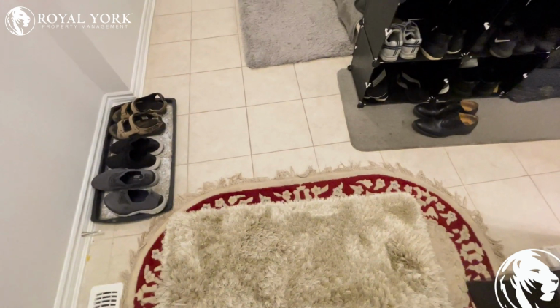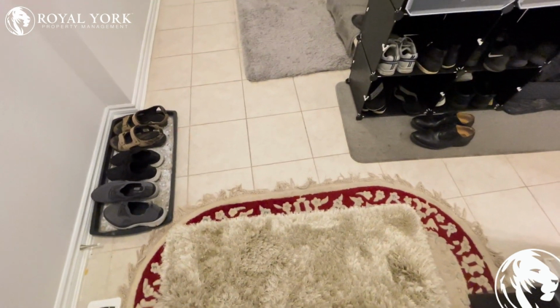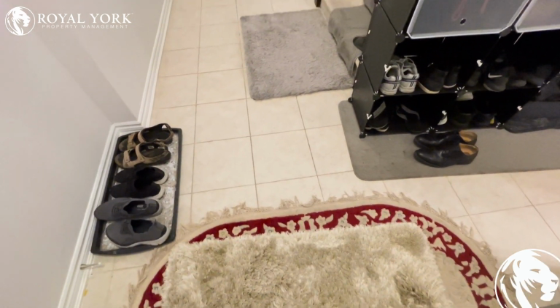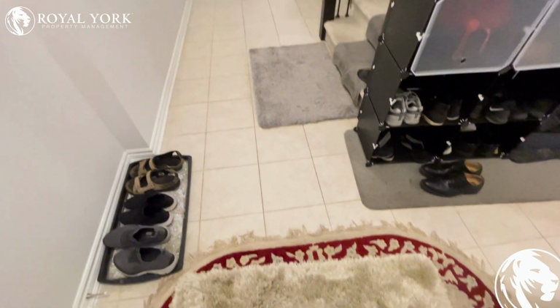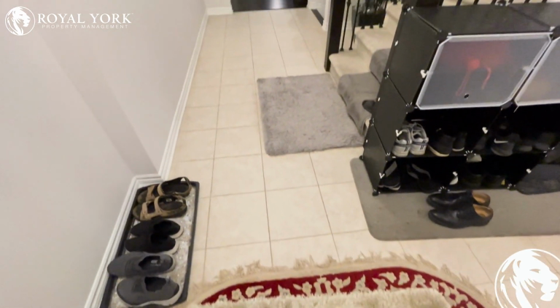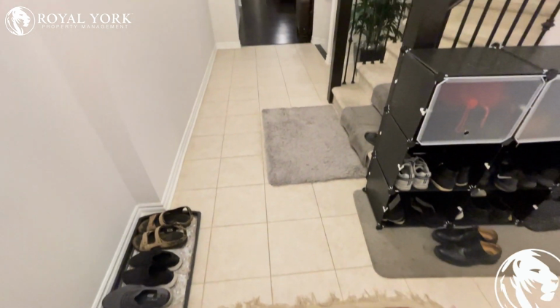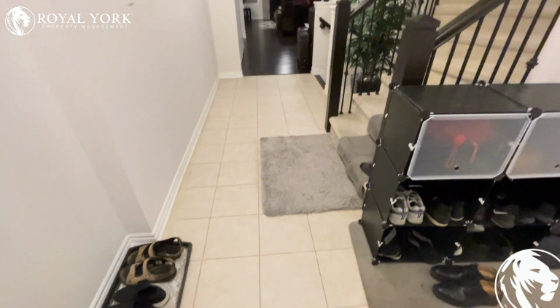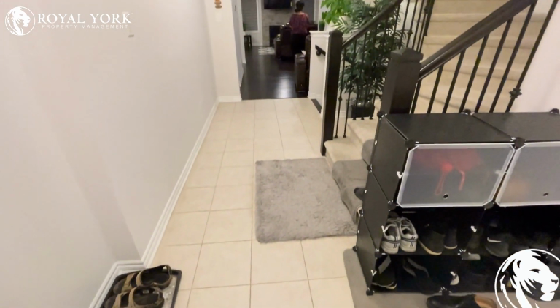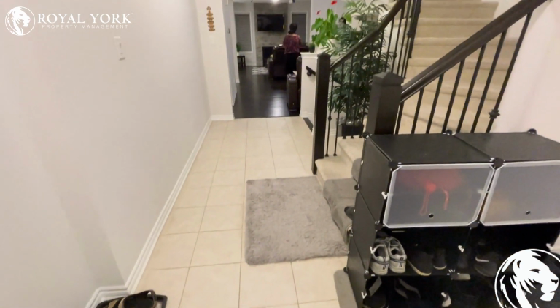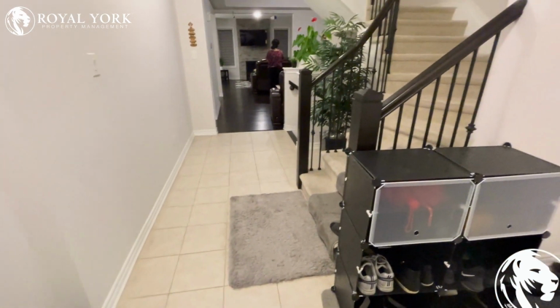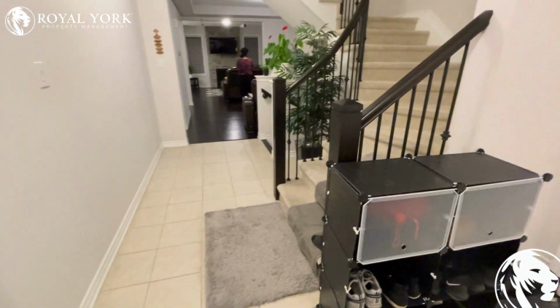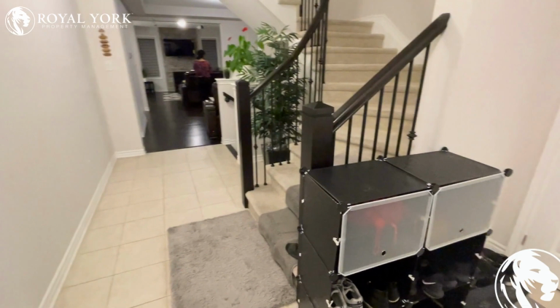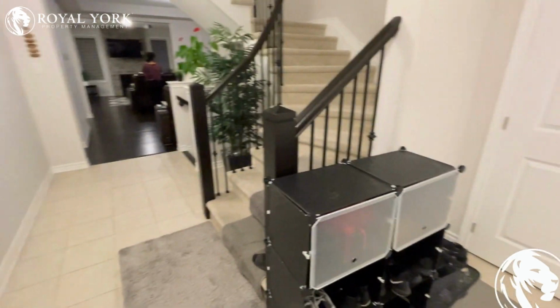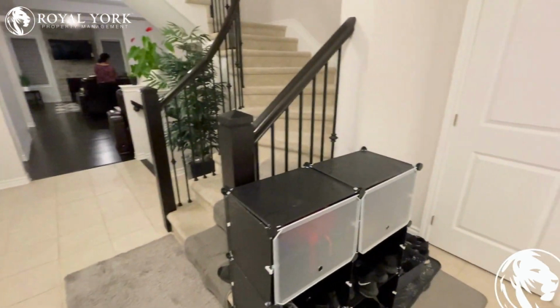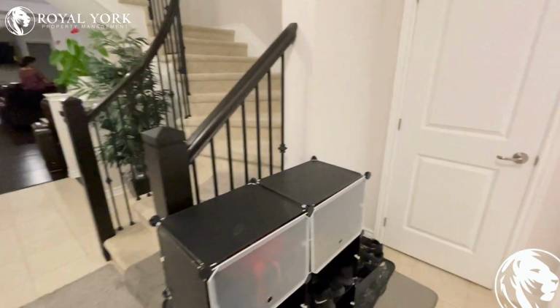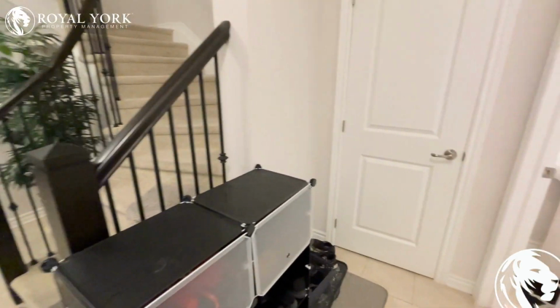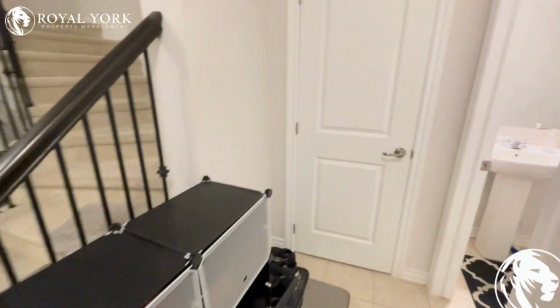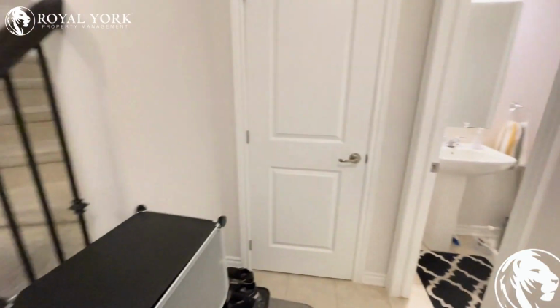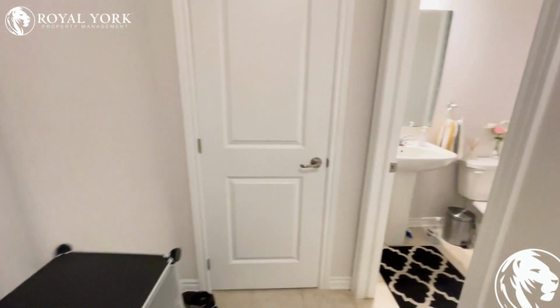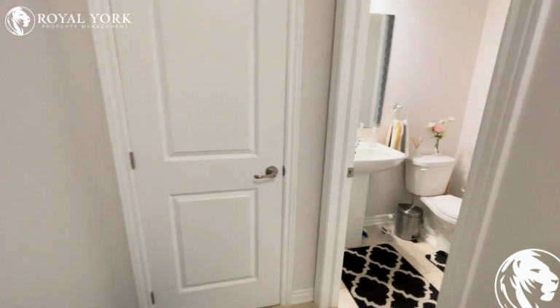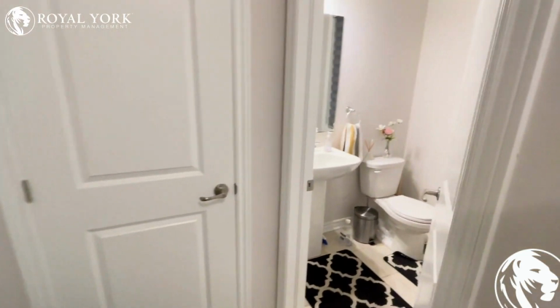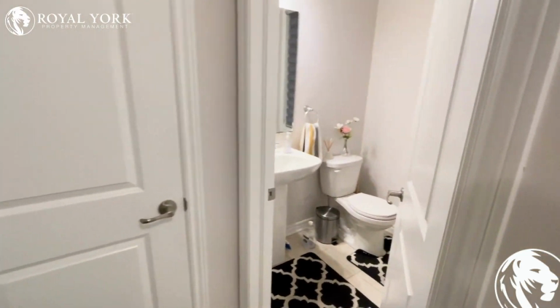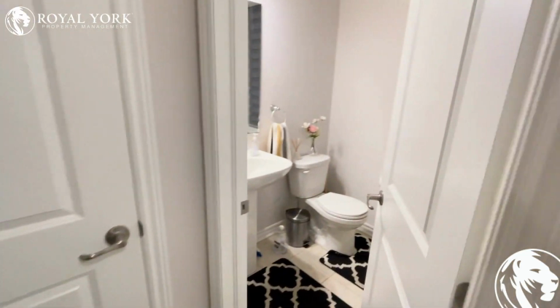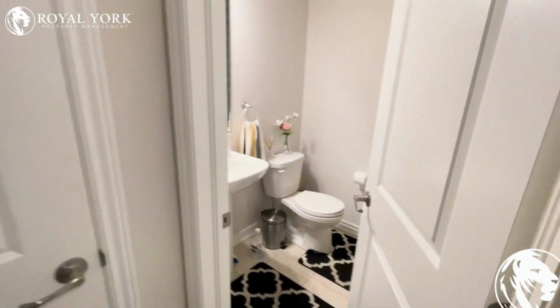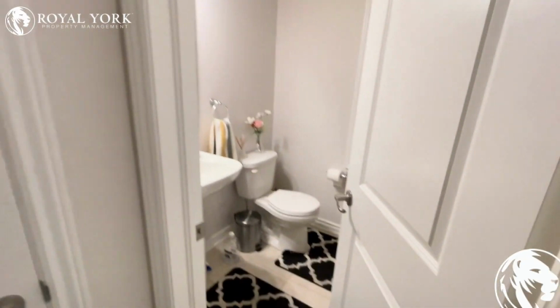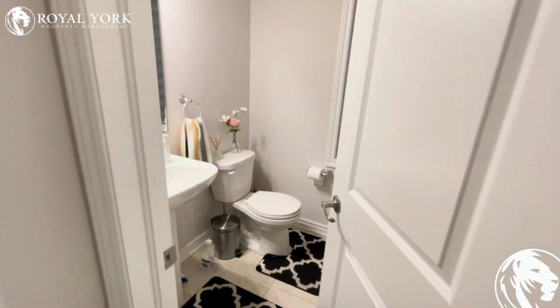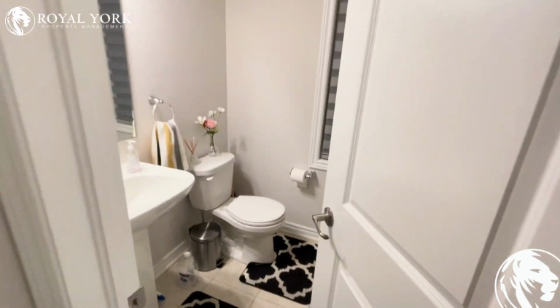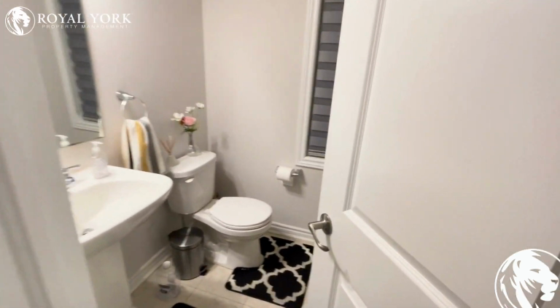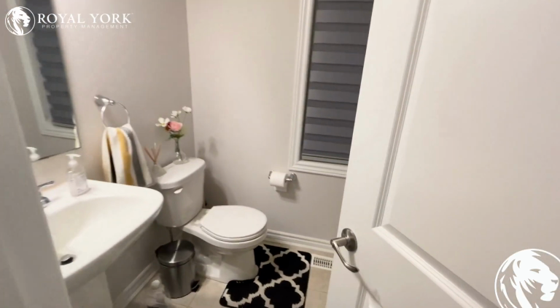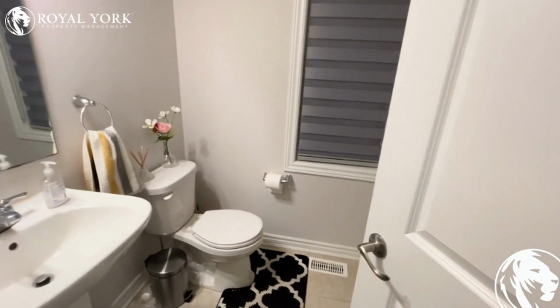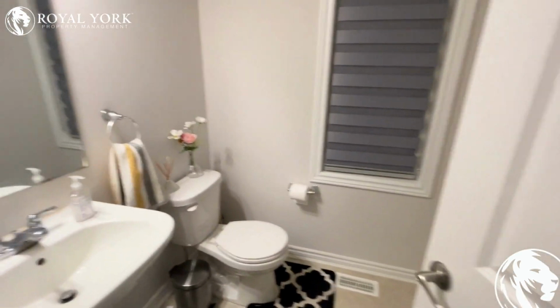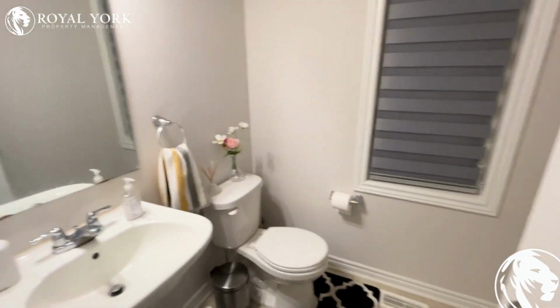Hello and welcome to 230 Queensville Road. This lovely four bedroom, 2.5 bathroom house is available for rent as of October 1st. Over here there's a little powder room.